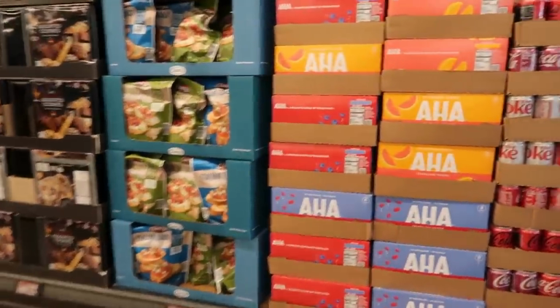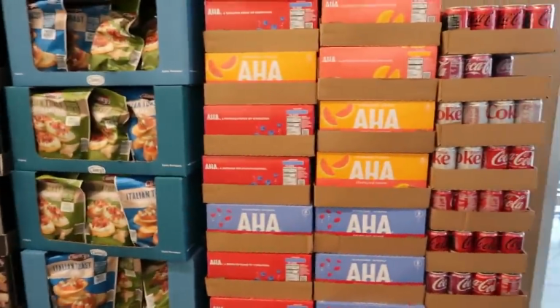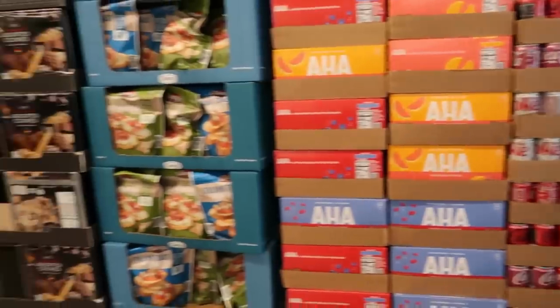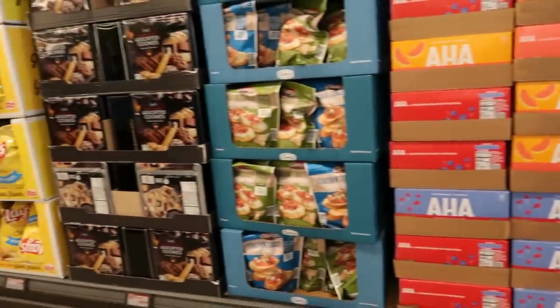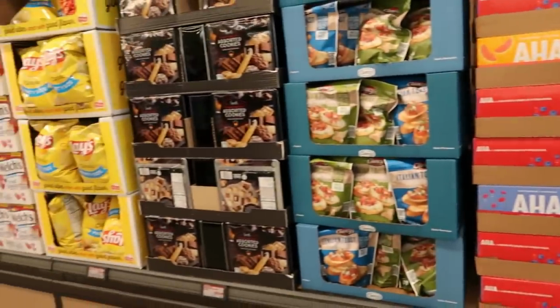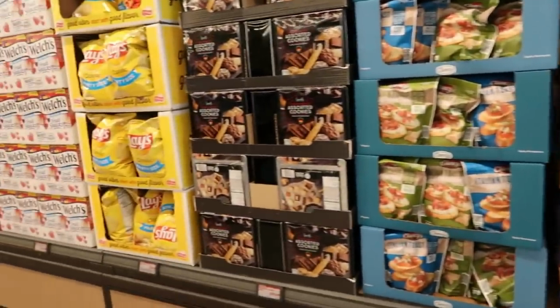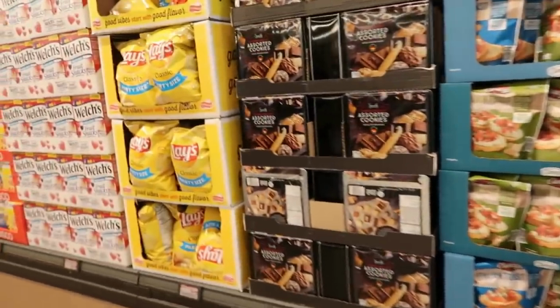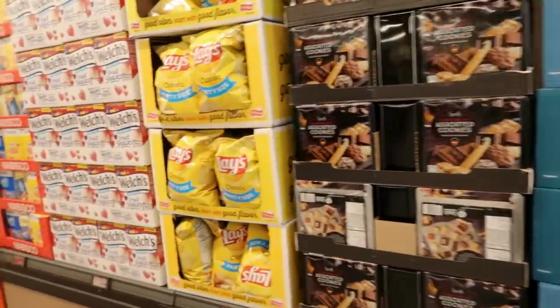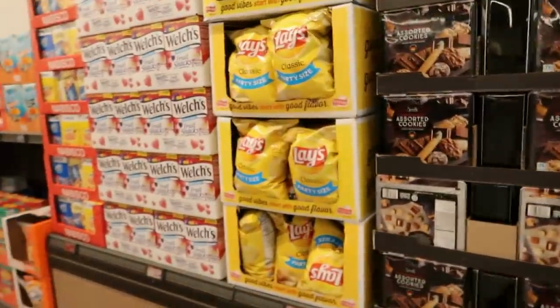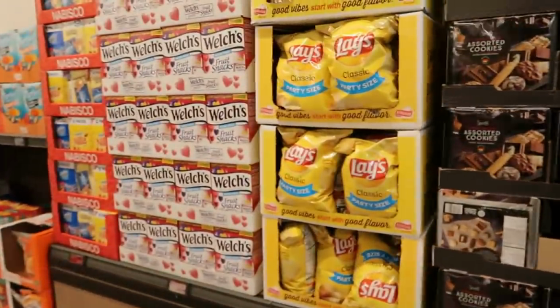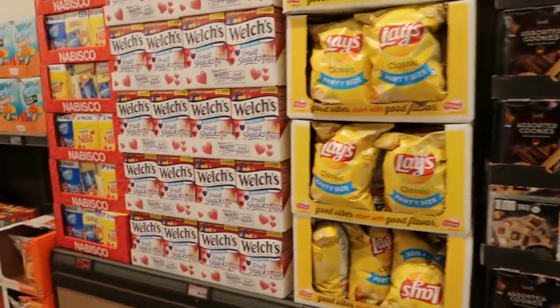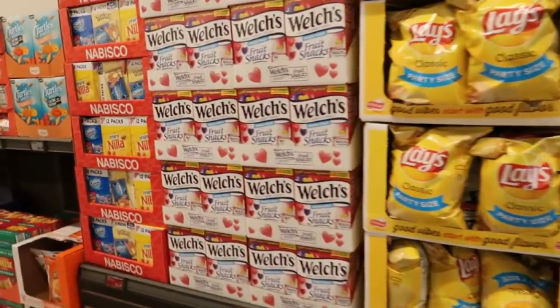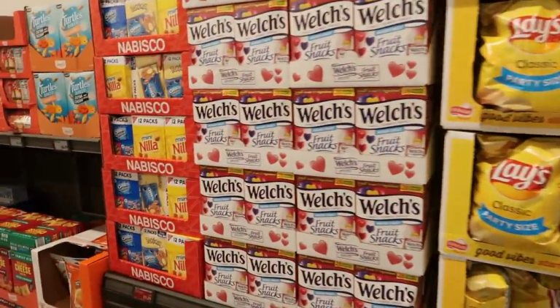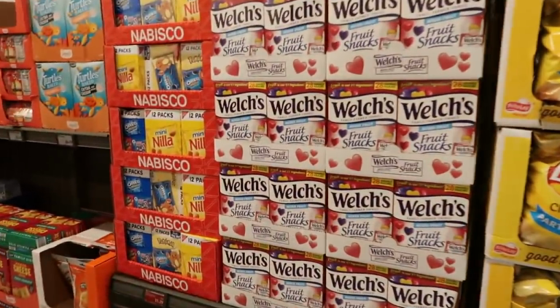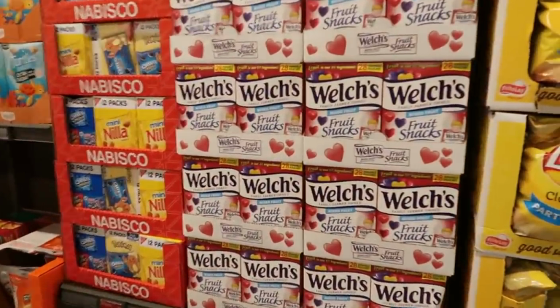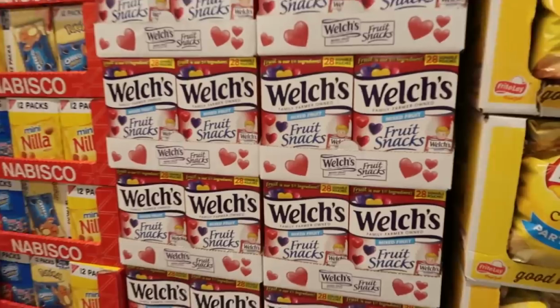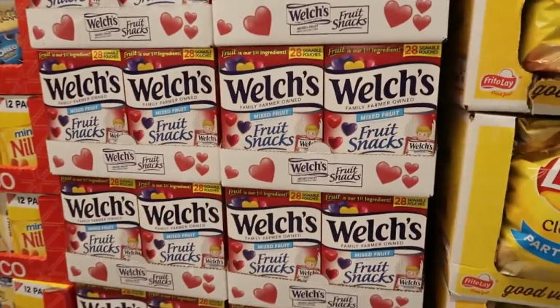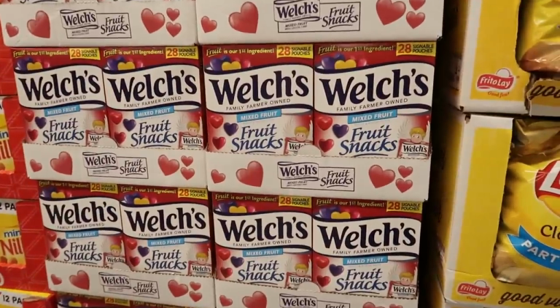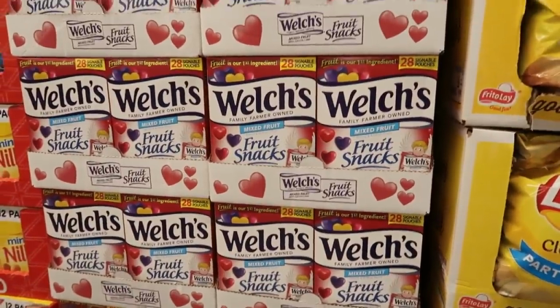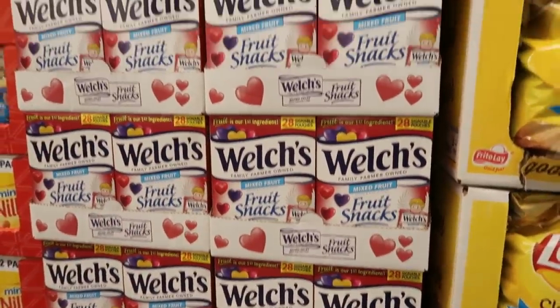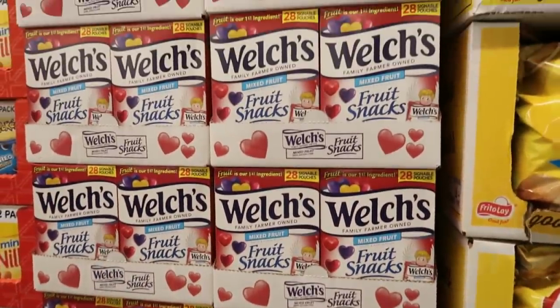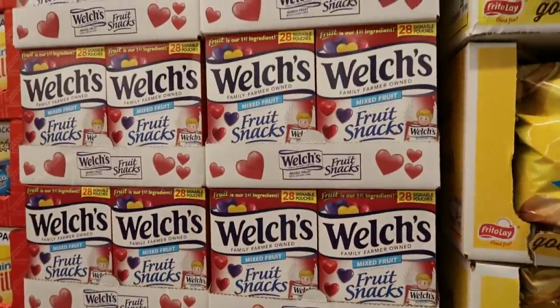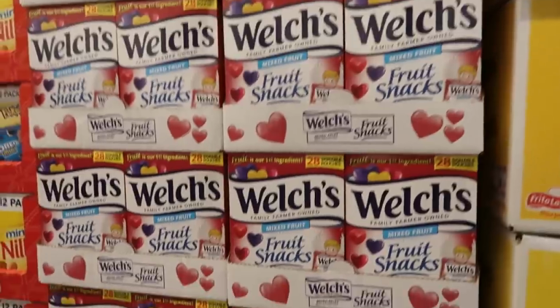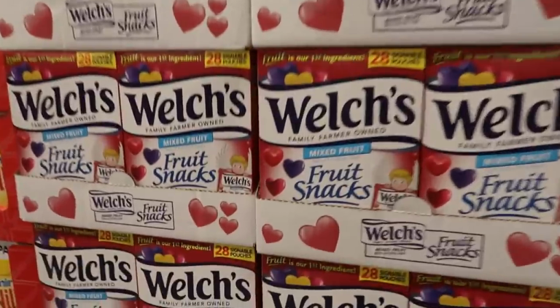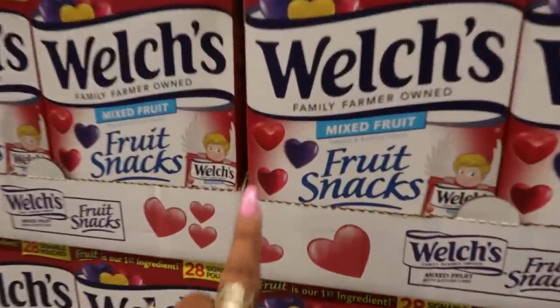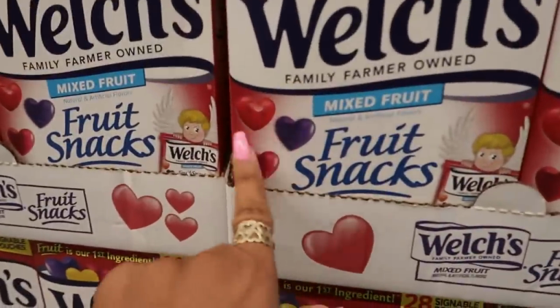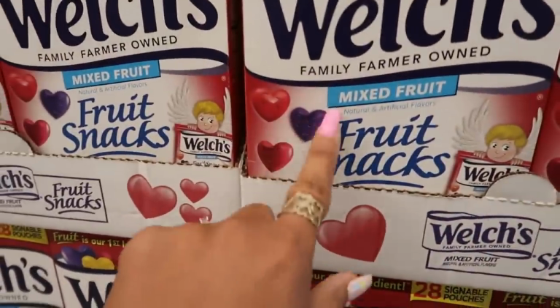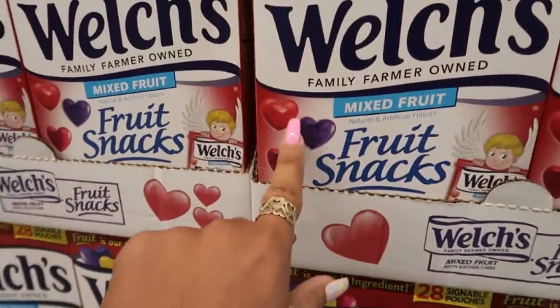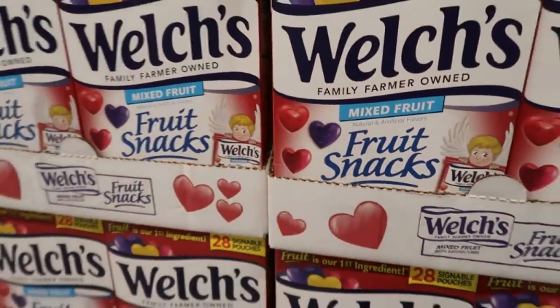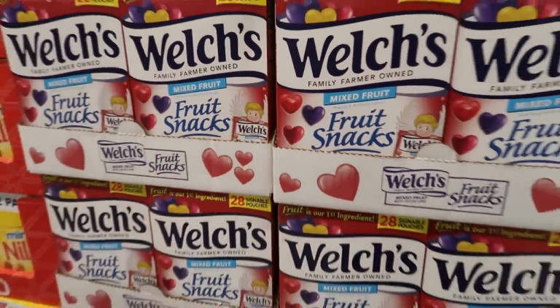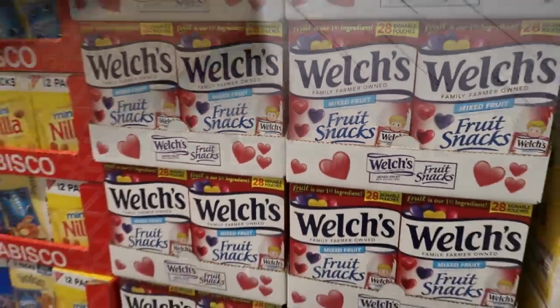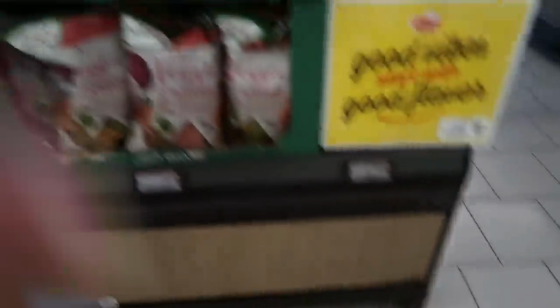Let's see — just drinks, crackers, assorted cookies. The Welch's fruit snacks with the little hearts, the red and purple ones with the little winking faces. Those are $4.98.